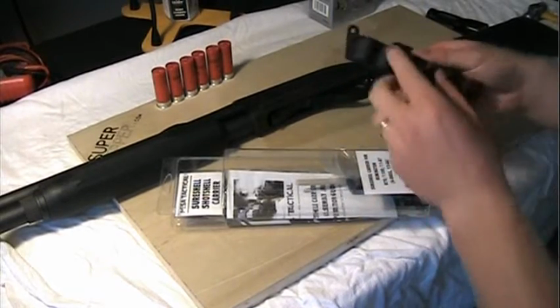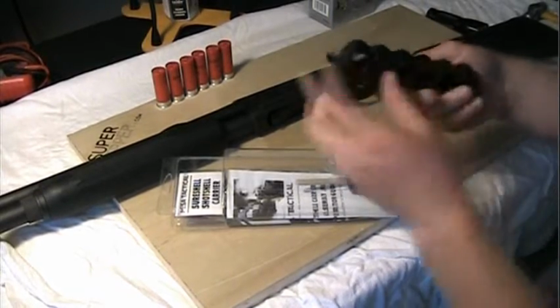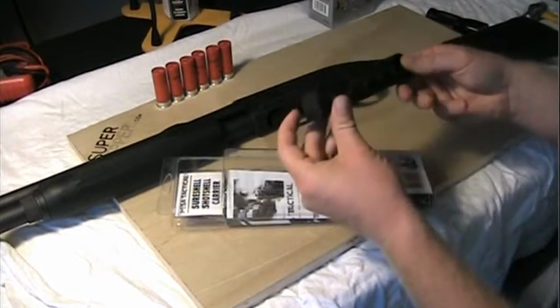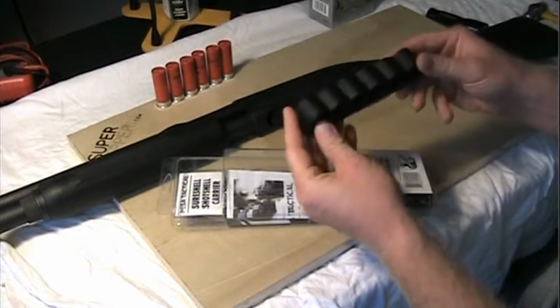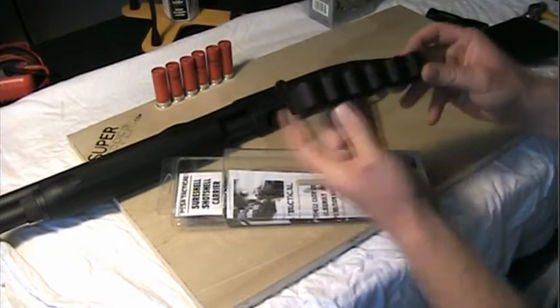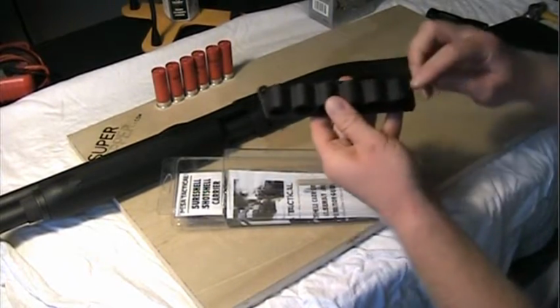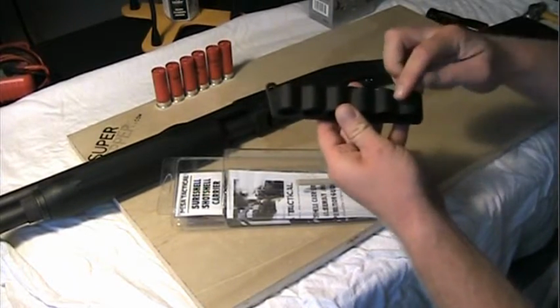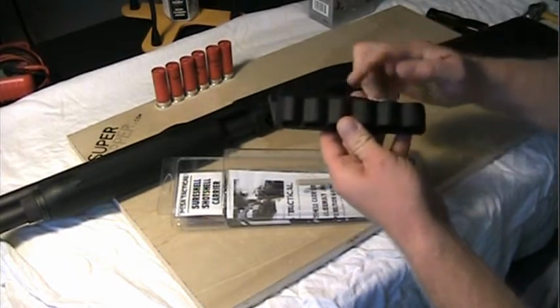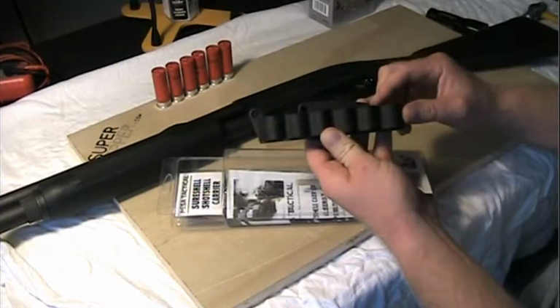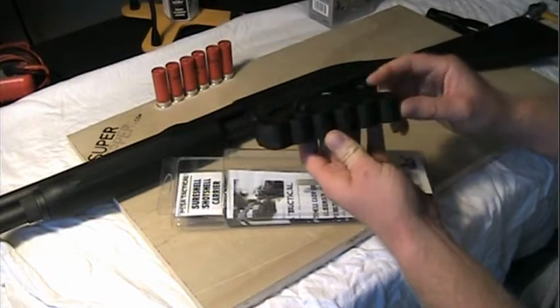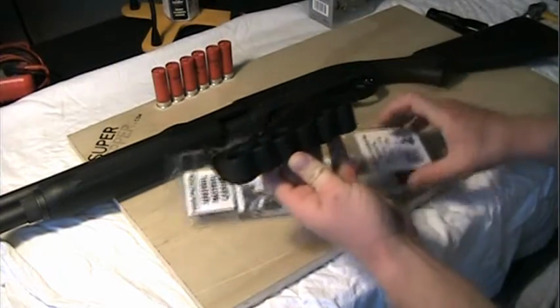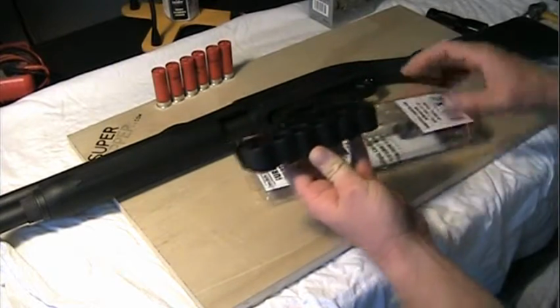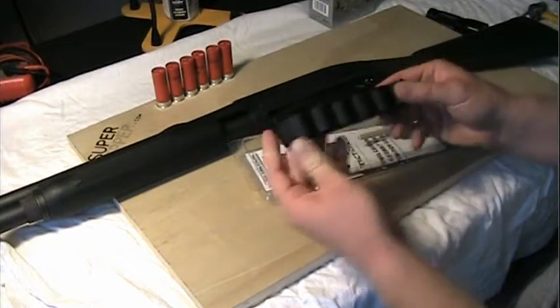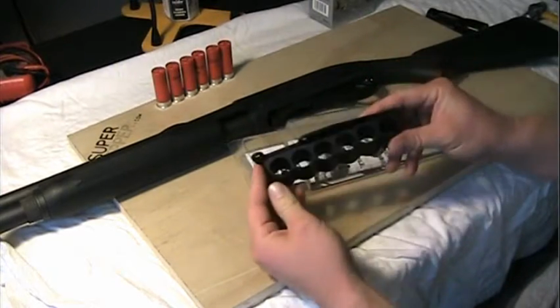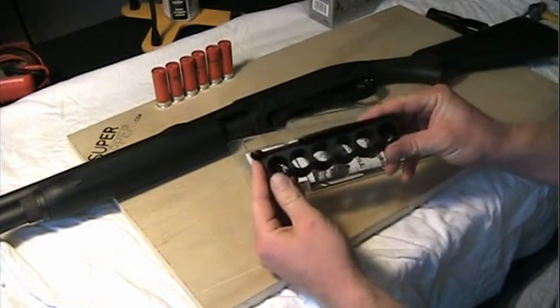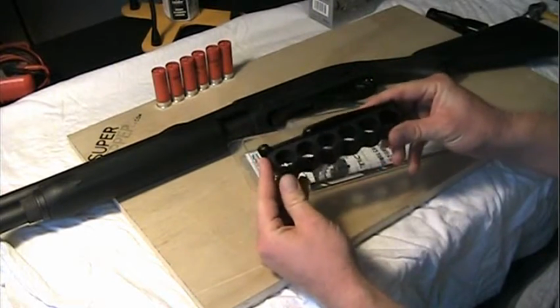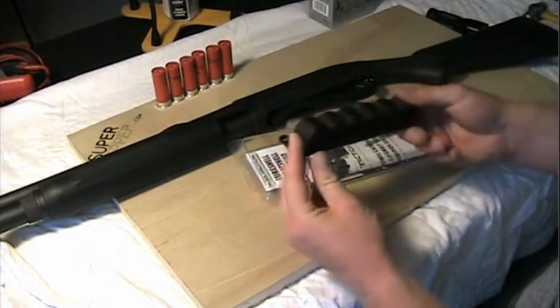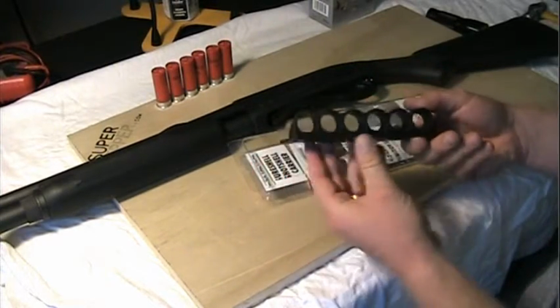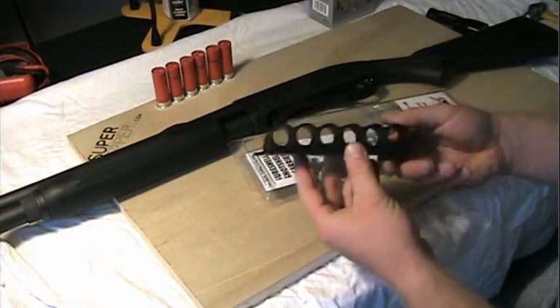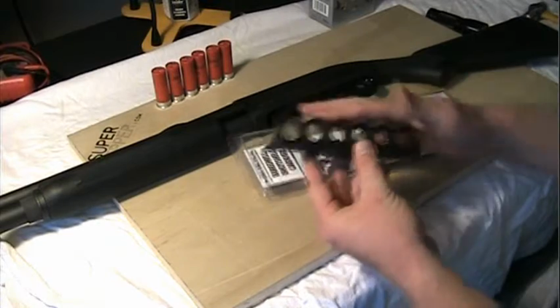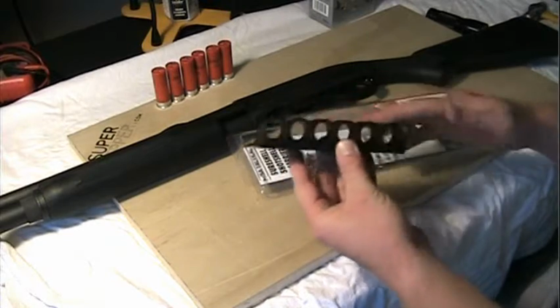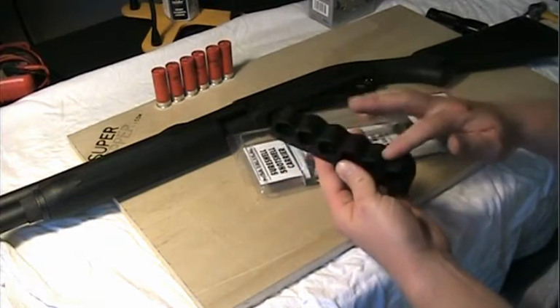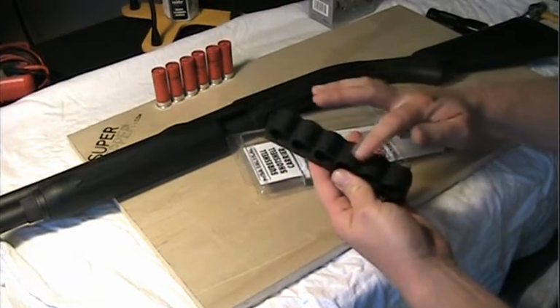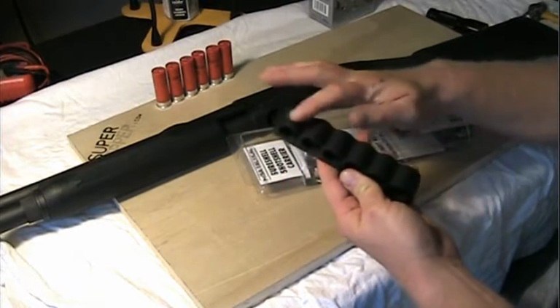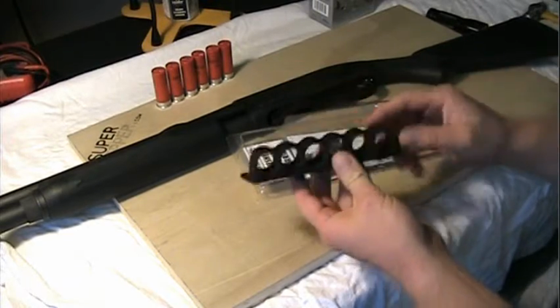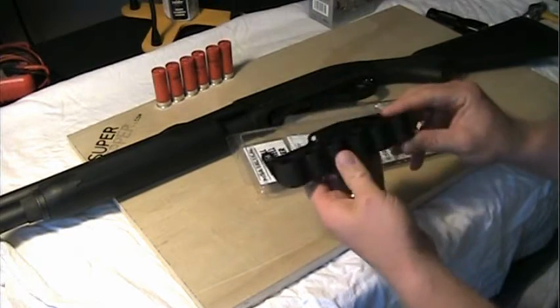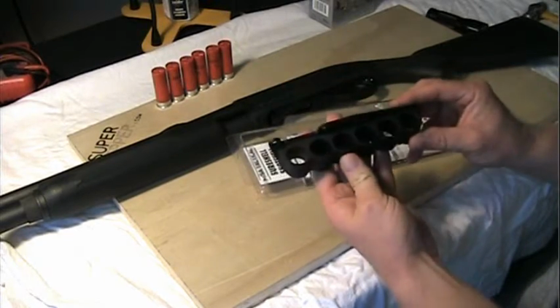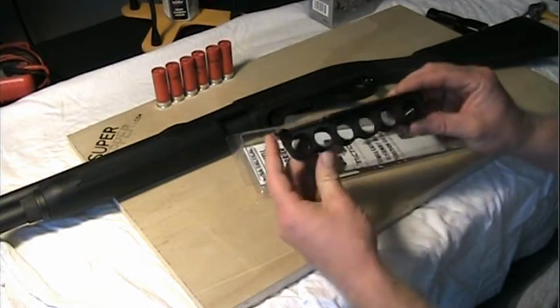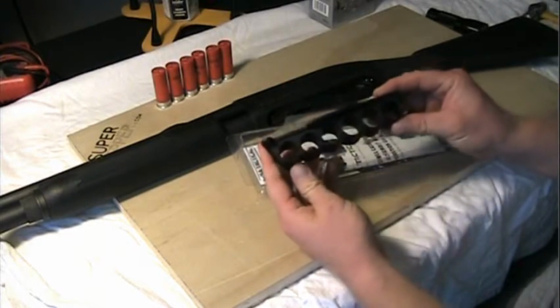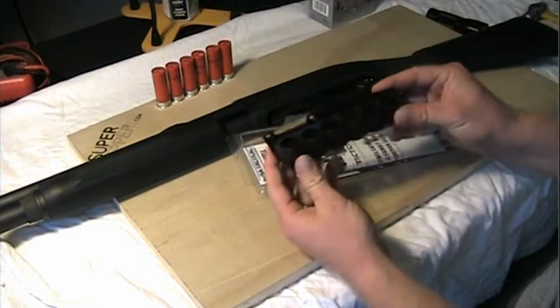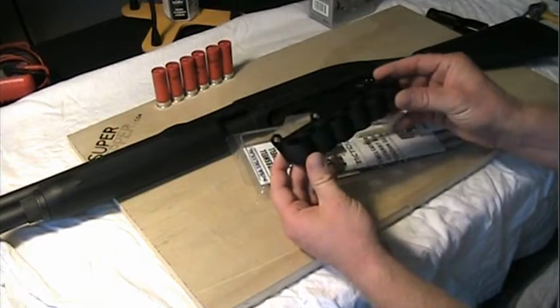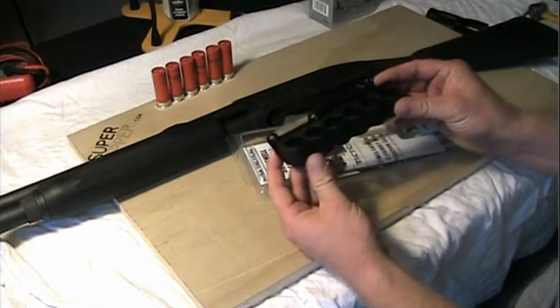So it's not plastic. It fully encloses the shells, which I really like as well. If you drop the gun on it, for example, it should be just fine. It's all aluminum, all closed up. It's not going to chip or break off — at least I don't think so.